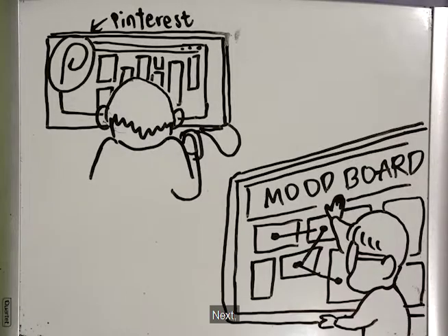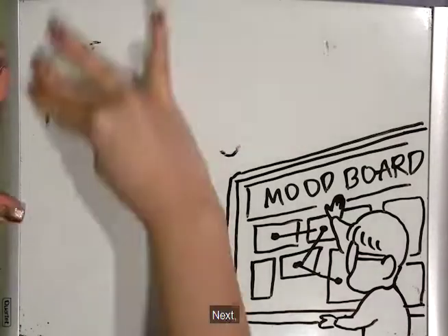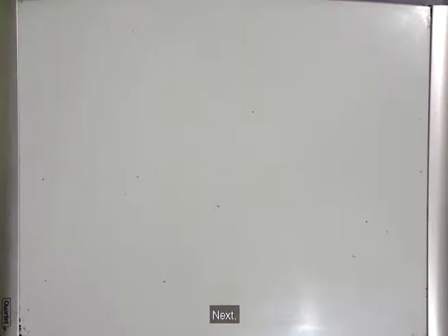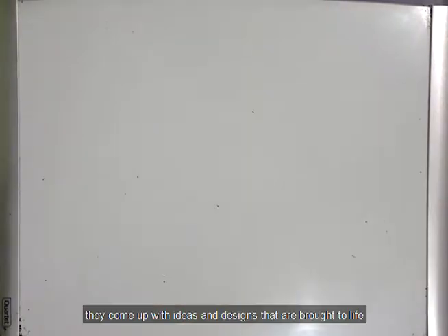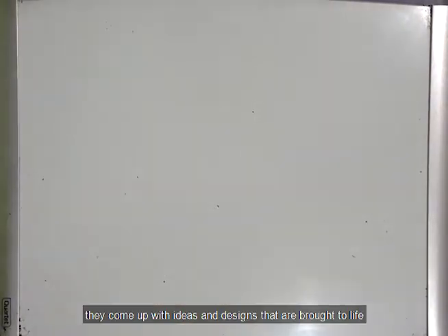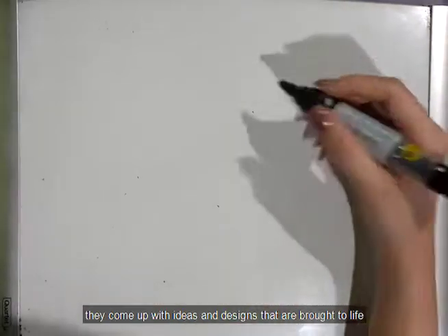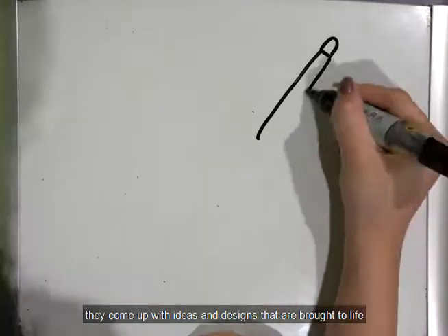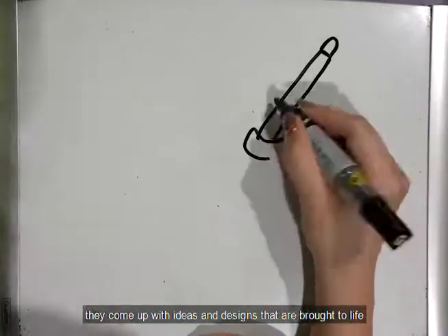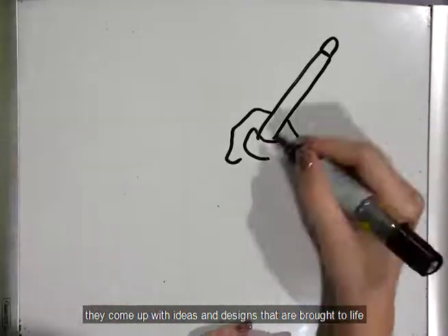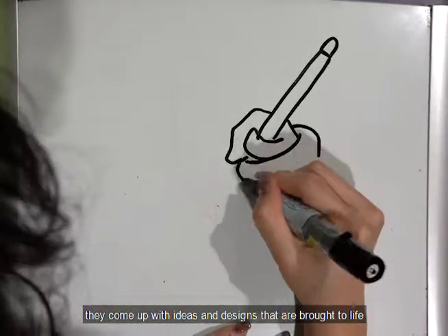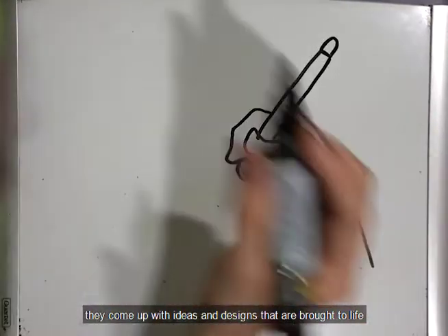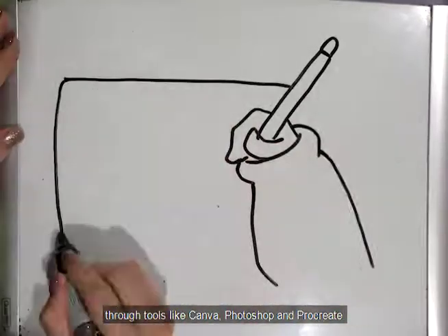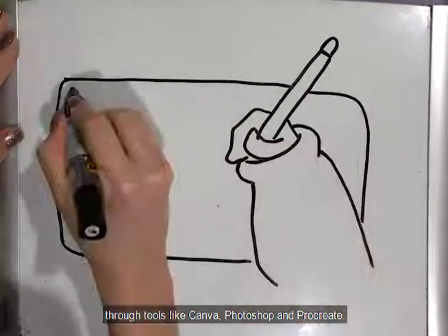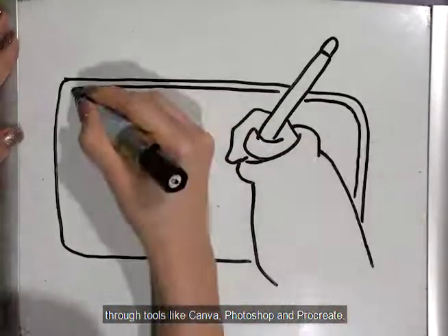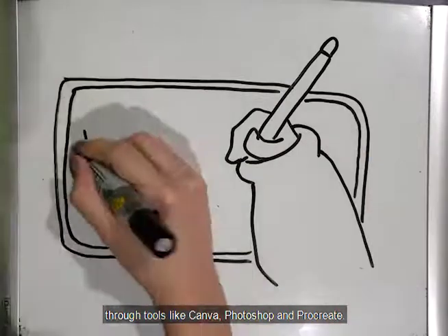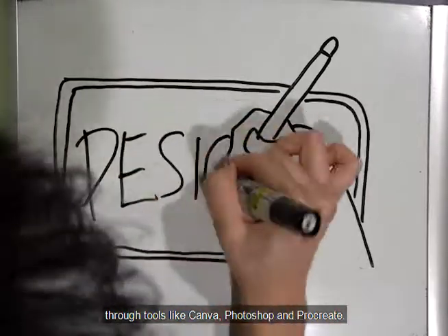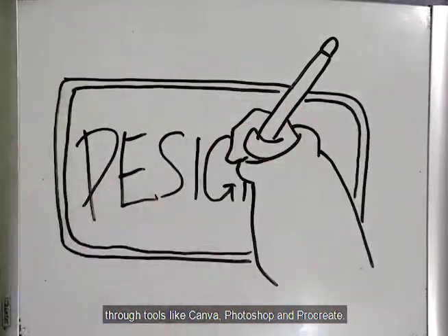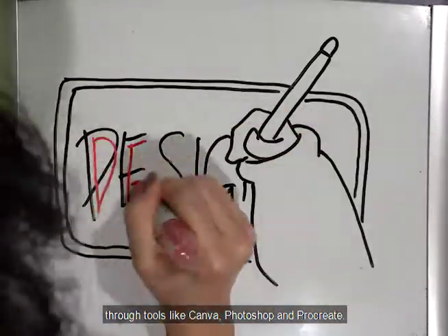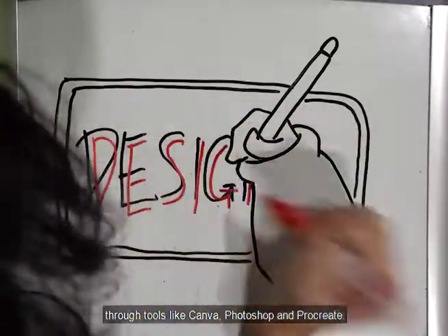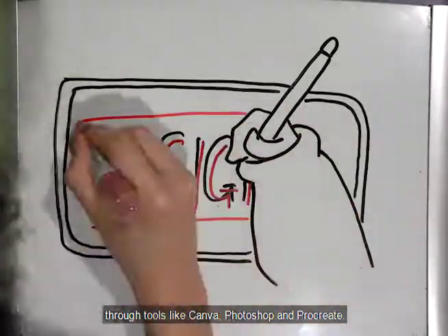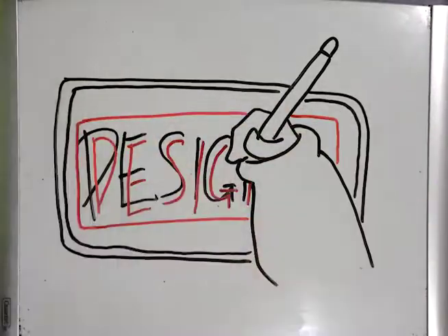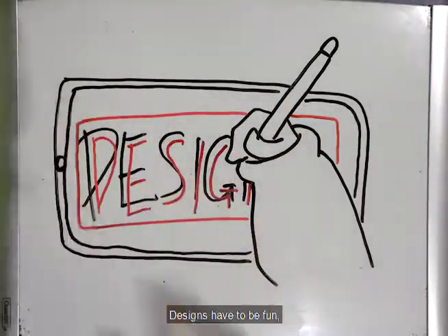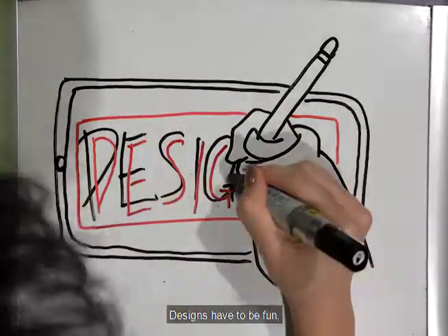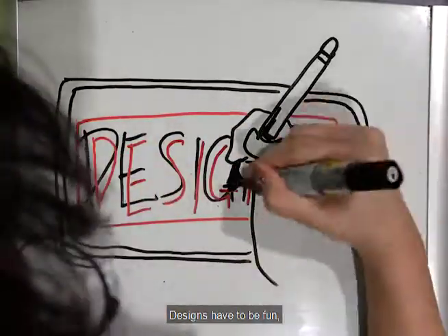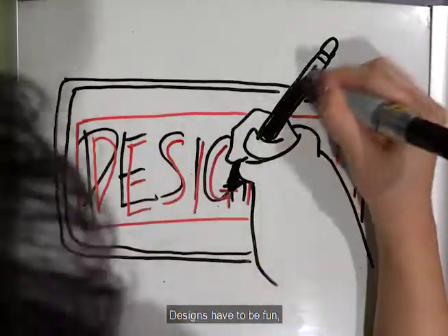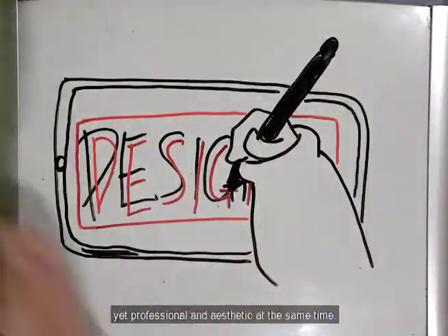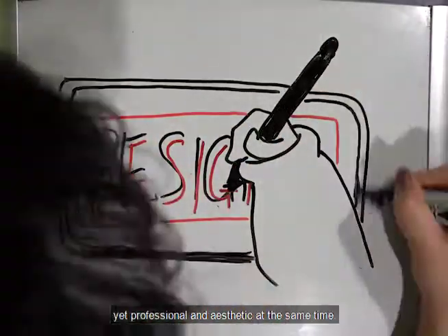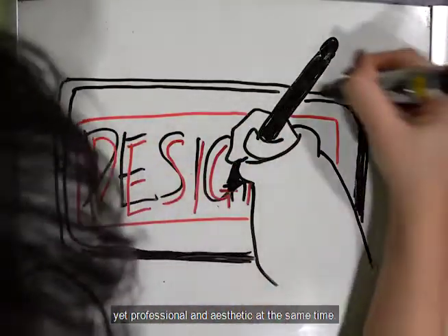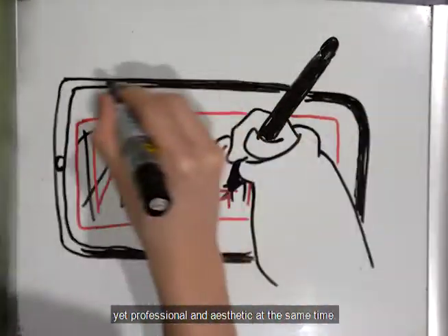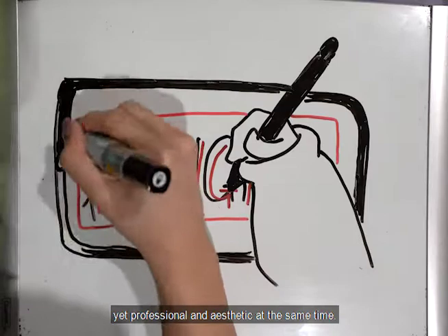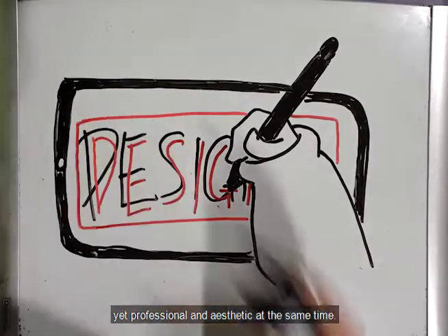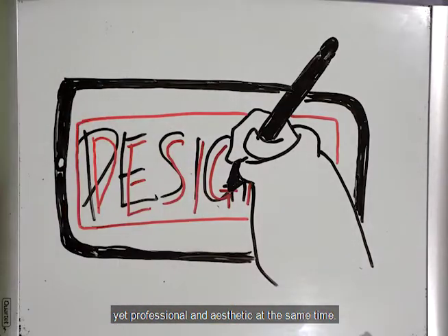Next, they come up with ideas and designs that are brought to life through tools like Canva, Photoshop, and Procreate. Designs have to be fun yet professional and aesthetic at the same time.